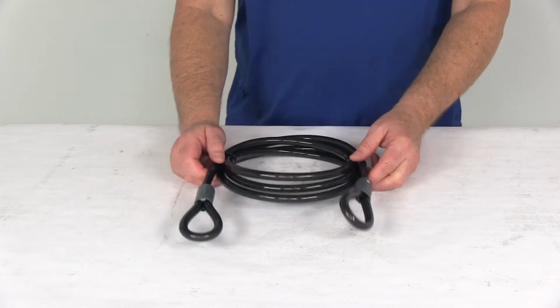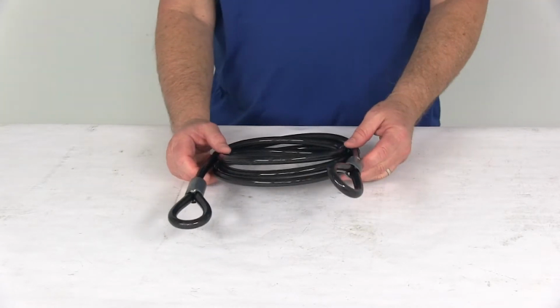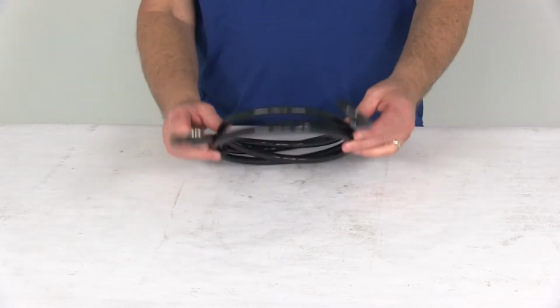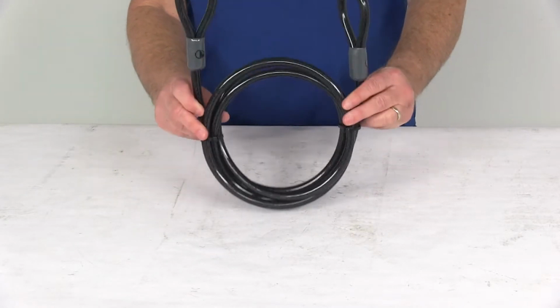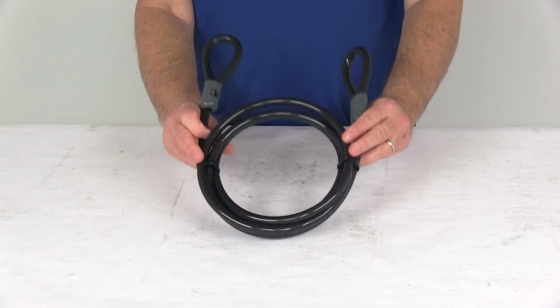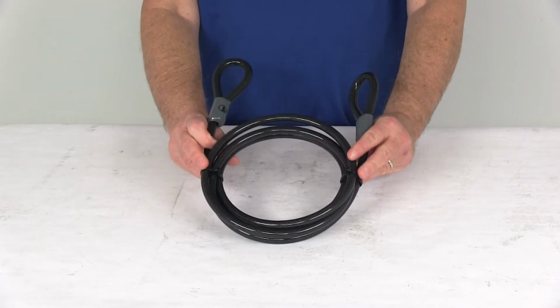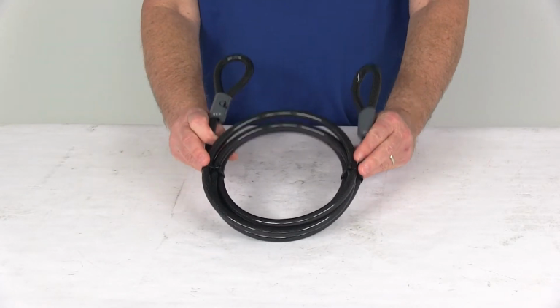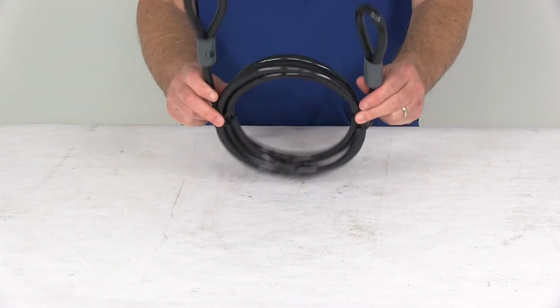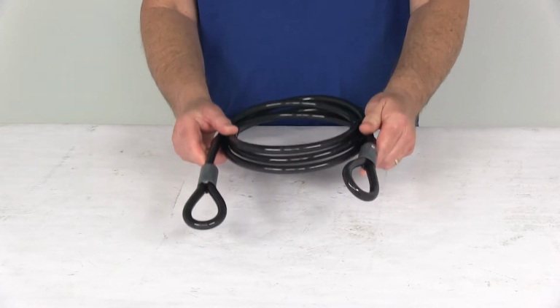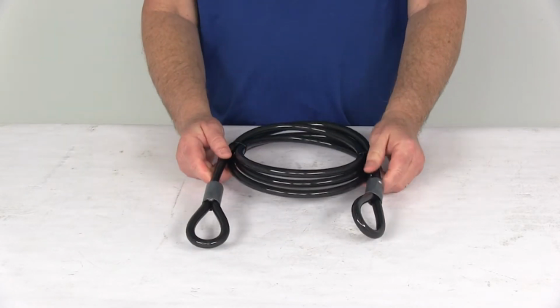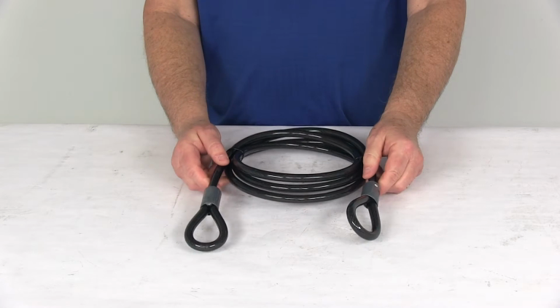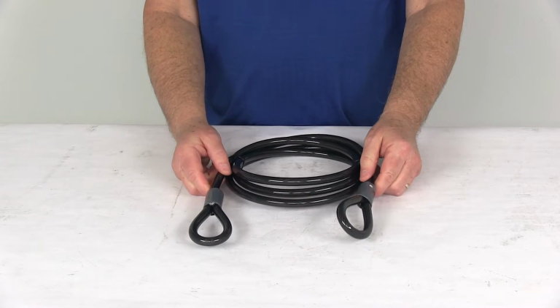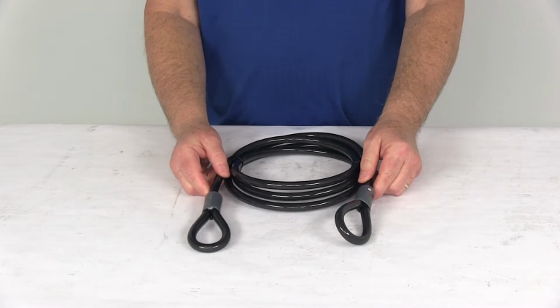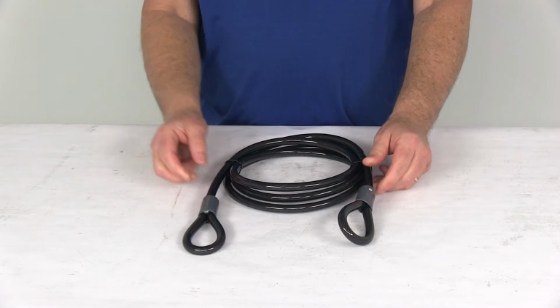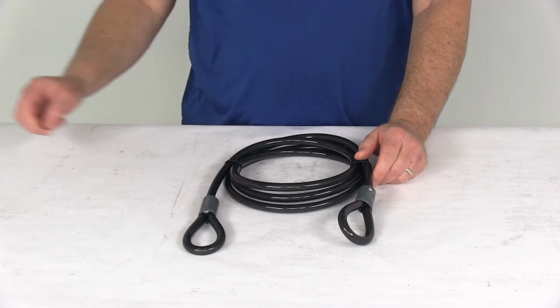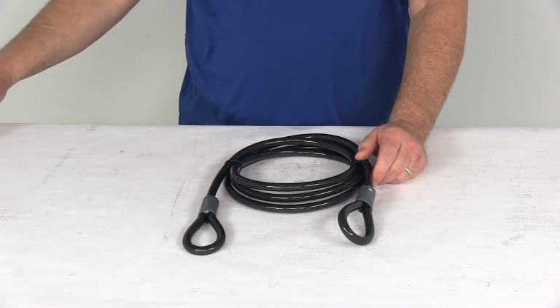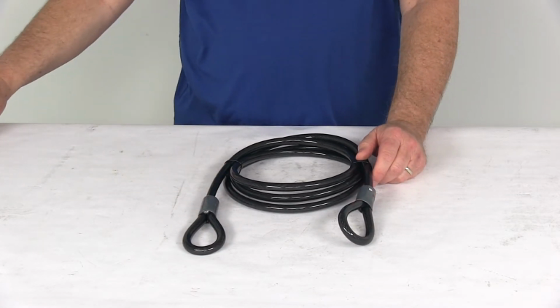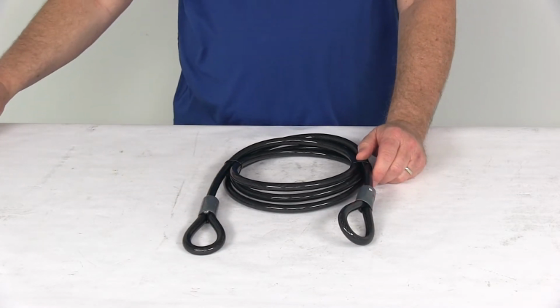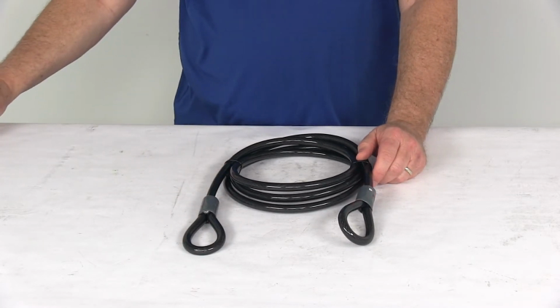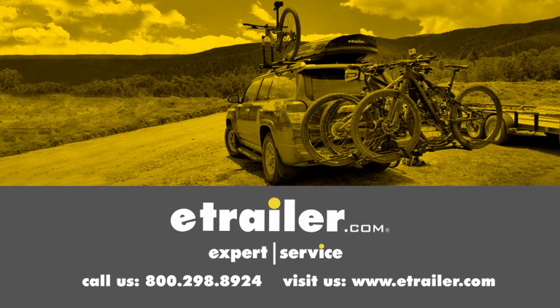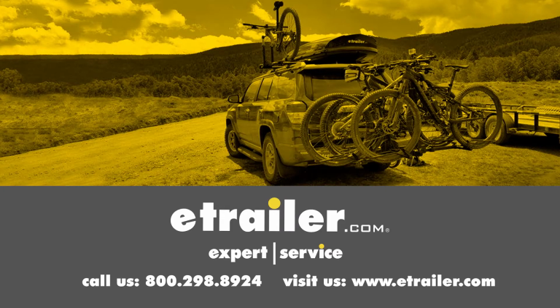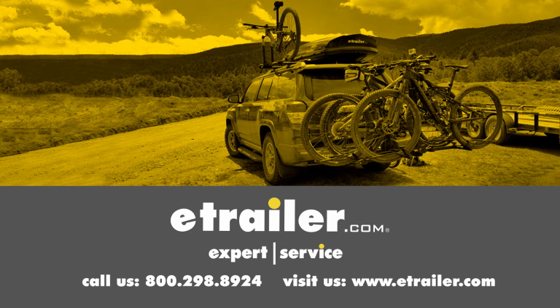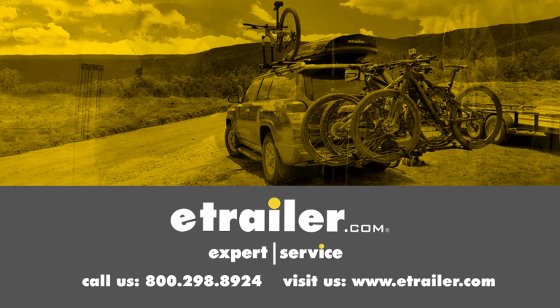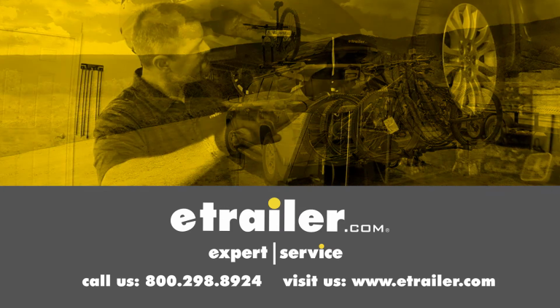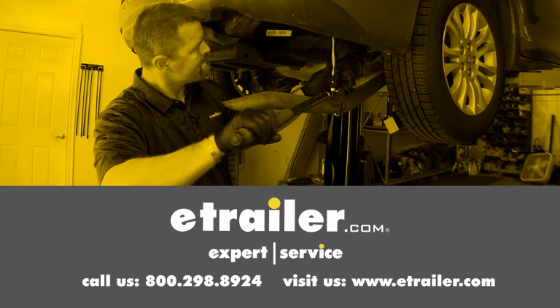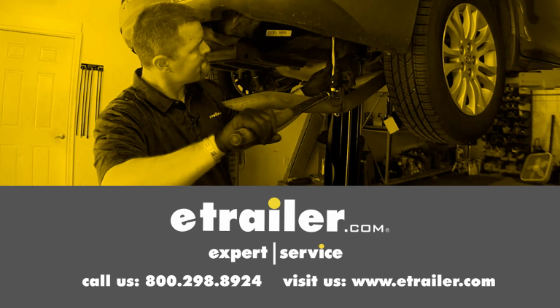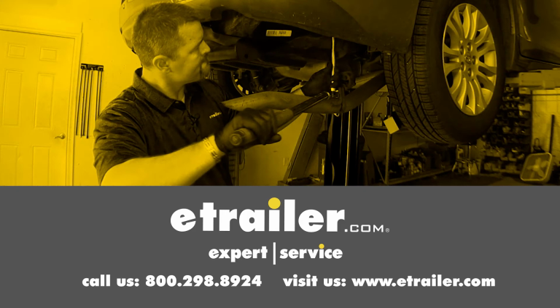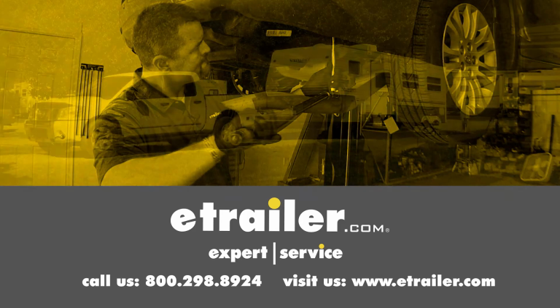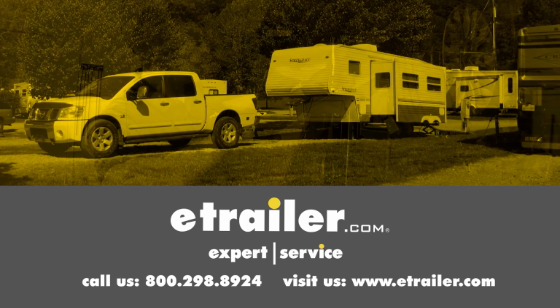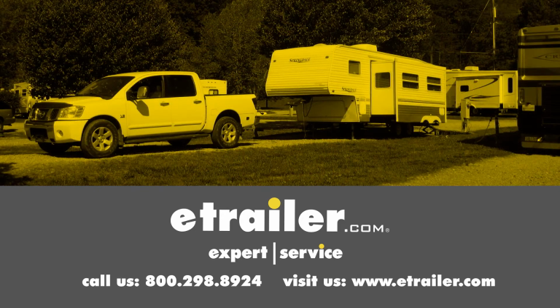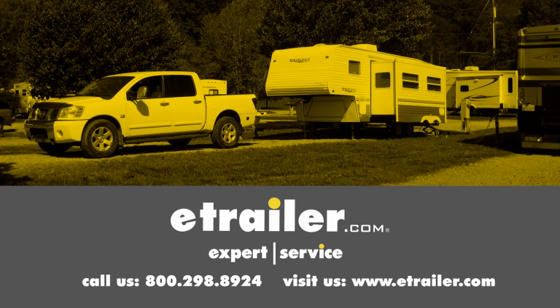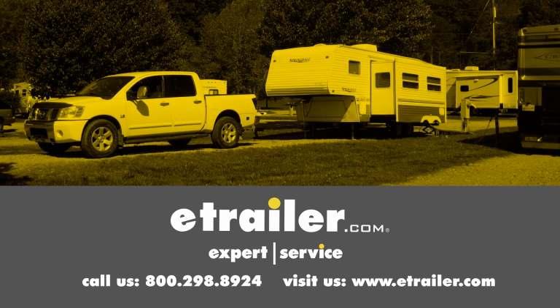That should do it for the review on the Rocky Mounts 8-foot-long steel braid cable. Click the link below to shop, learn more, or visit us at eTrailer.com.